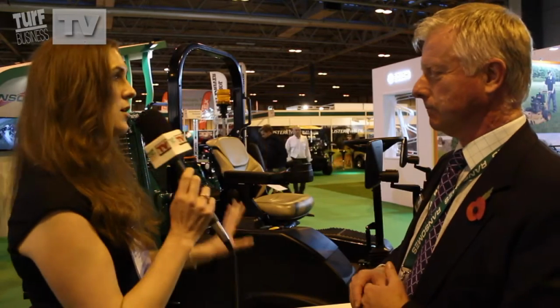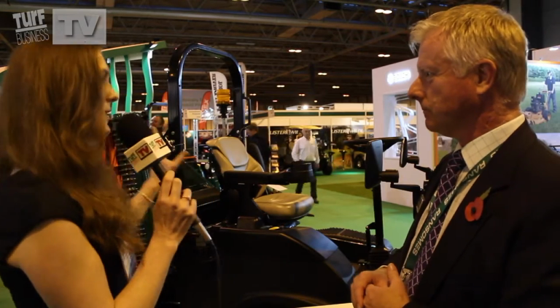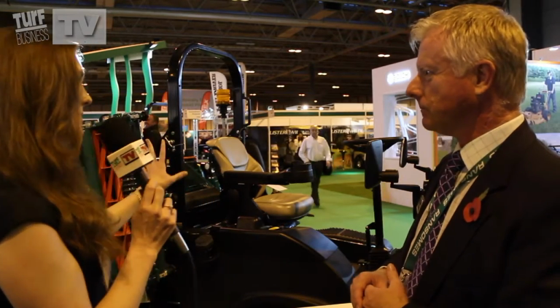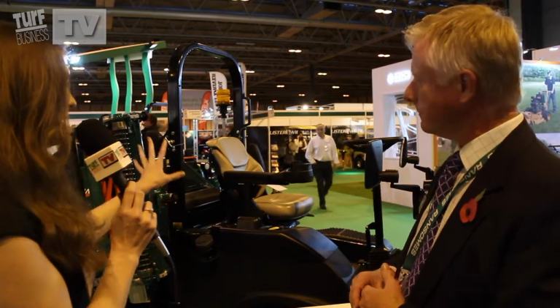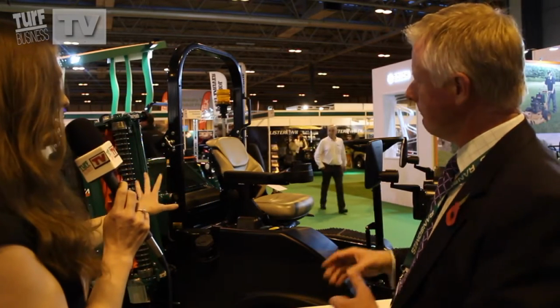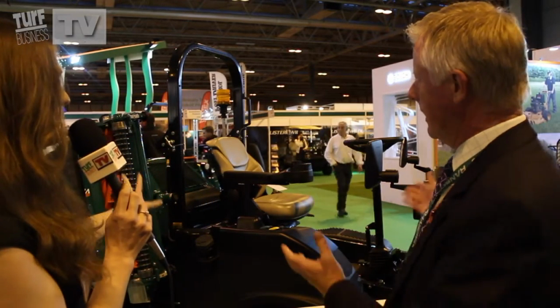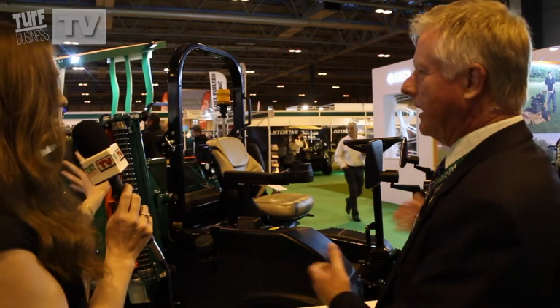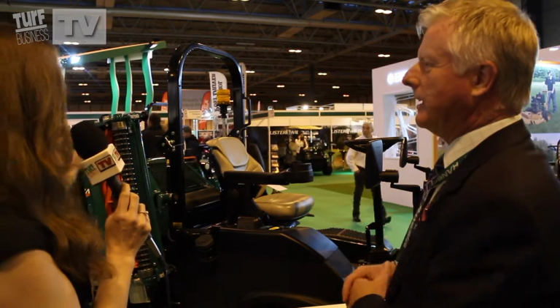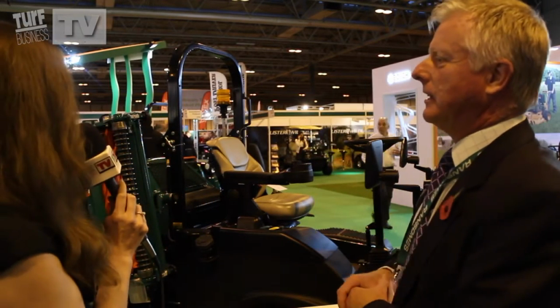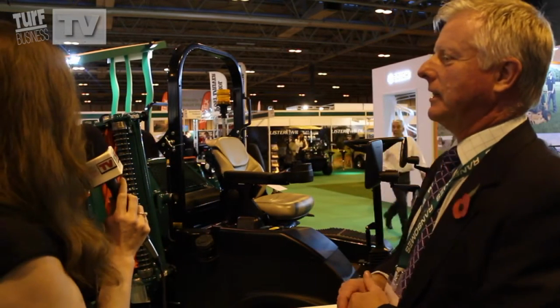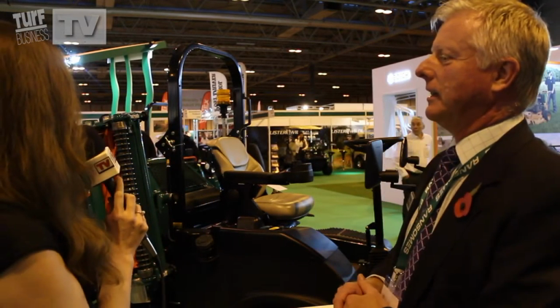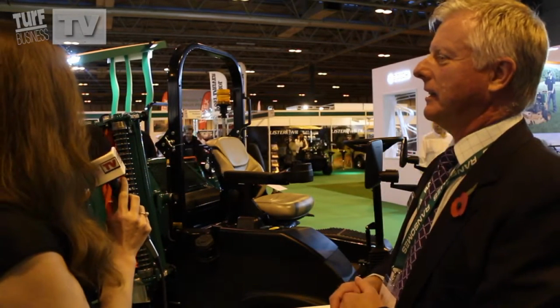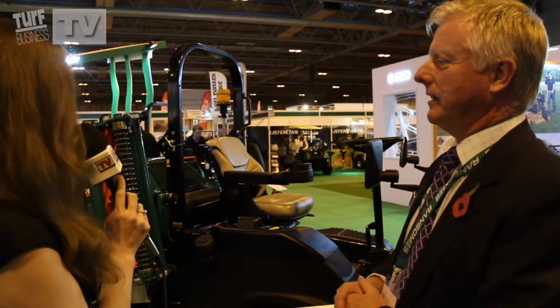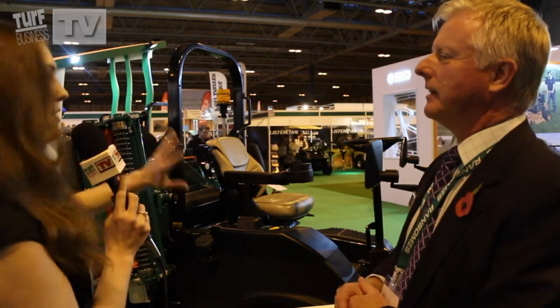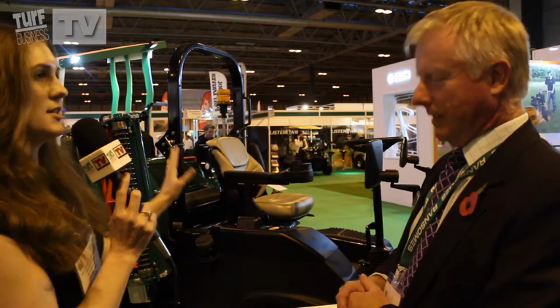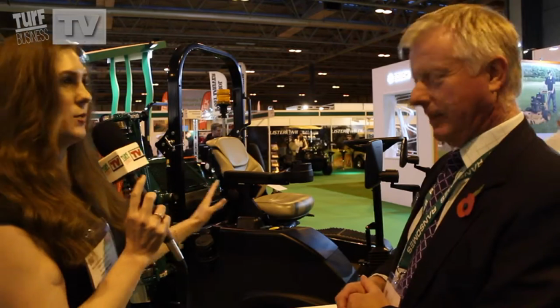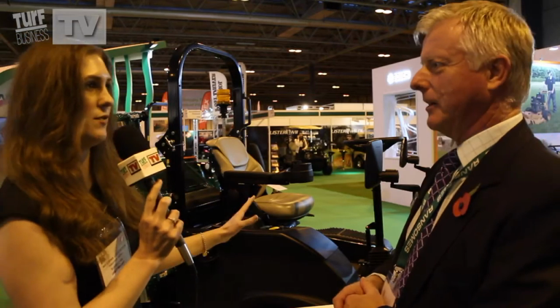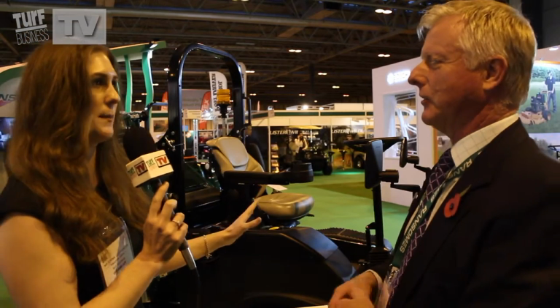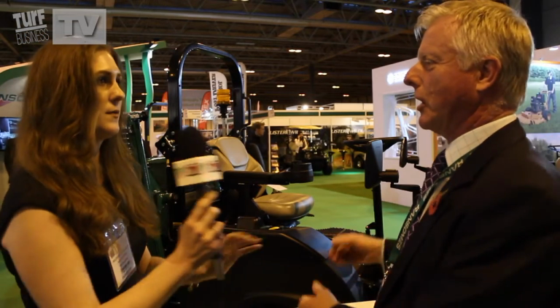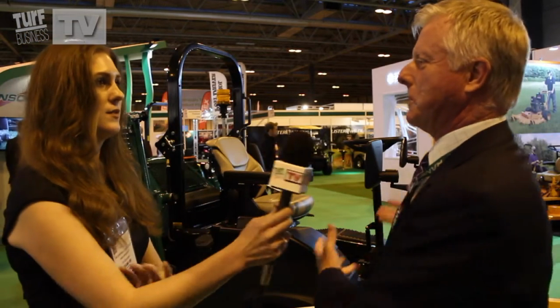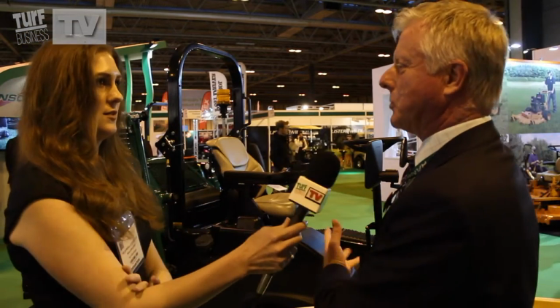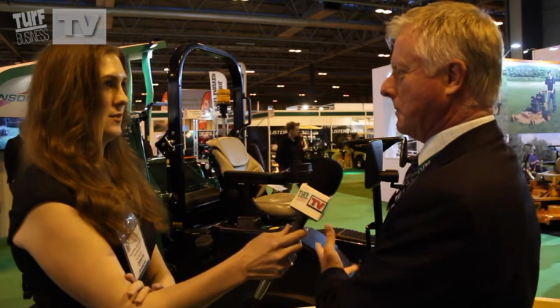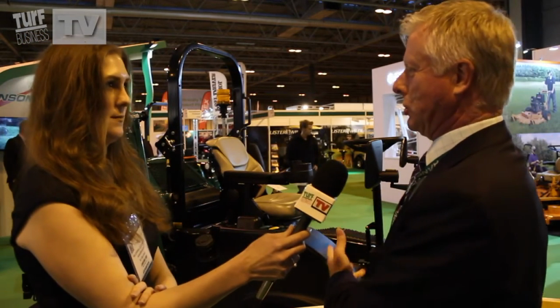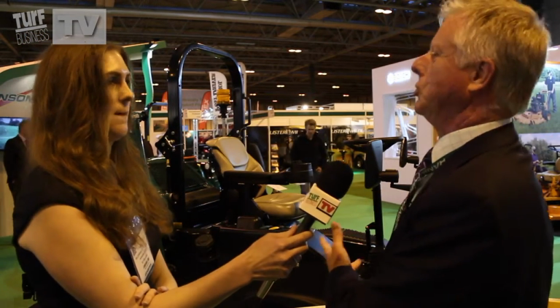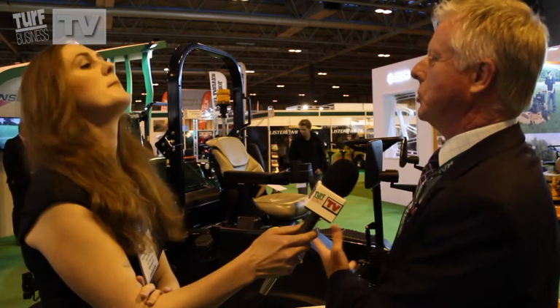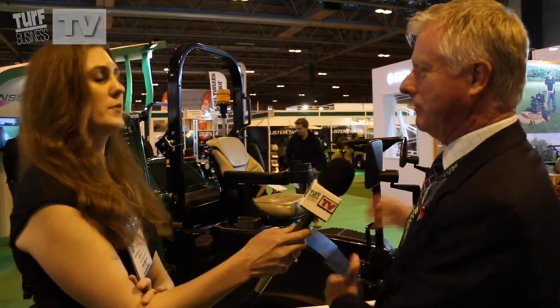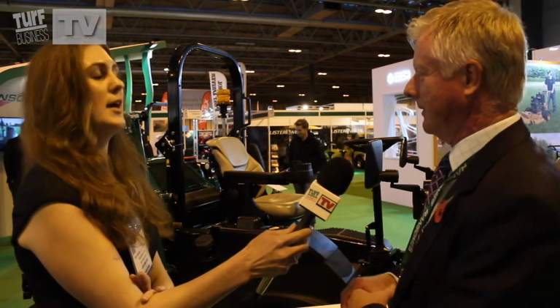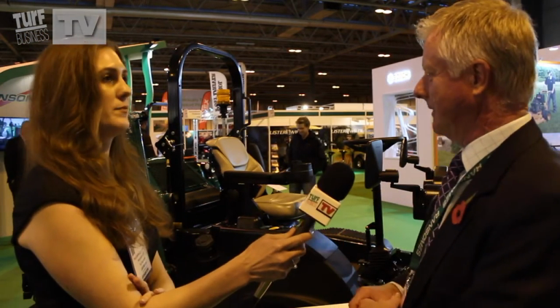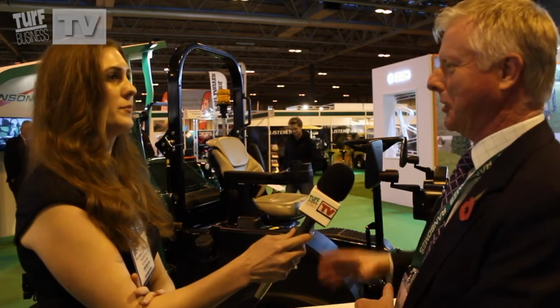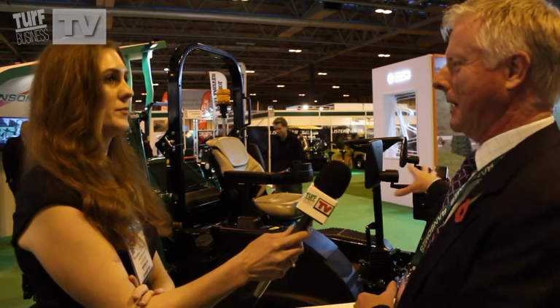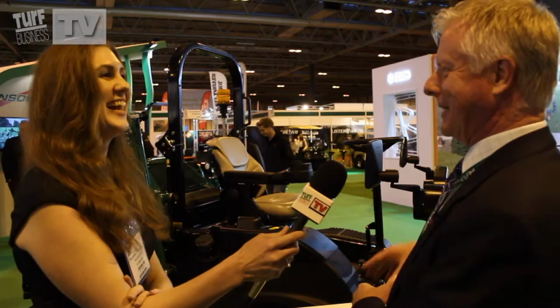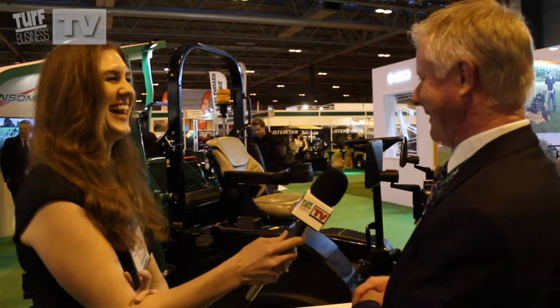They can't buy this as it is in its current state, but contractors and customers can choose the item that they want to have on it. This is trying to depict what the product could do, but yes, you can't buy it quite like this.